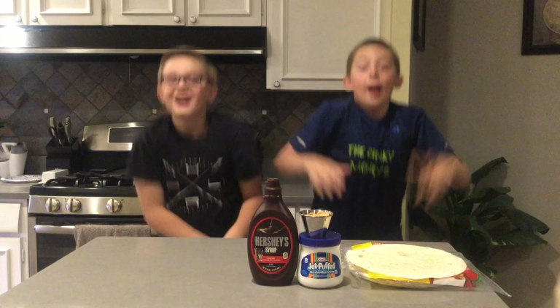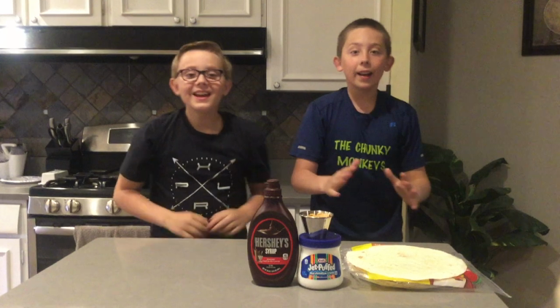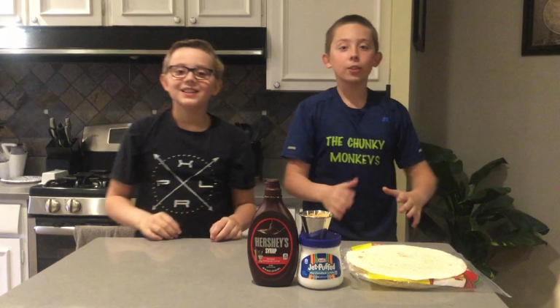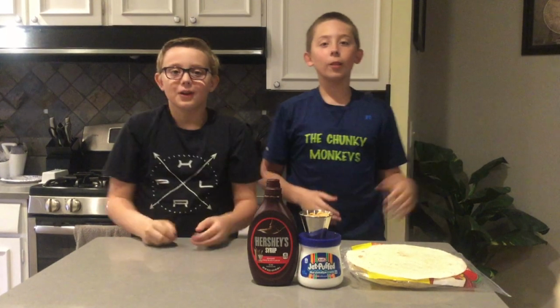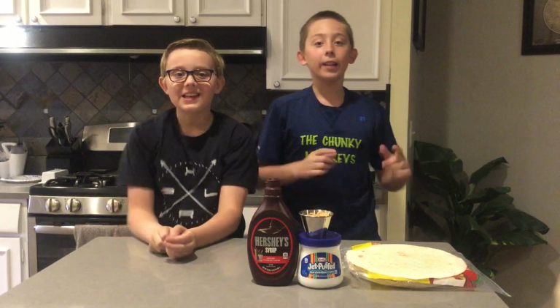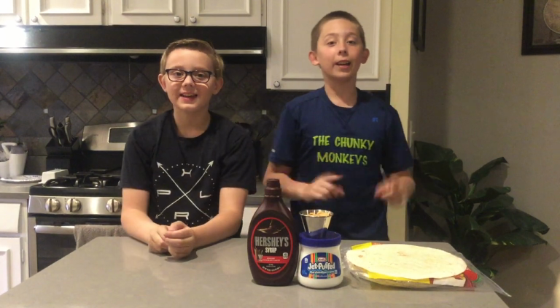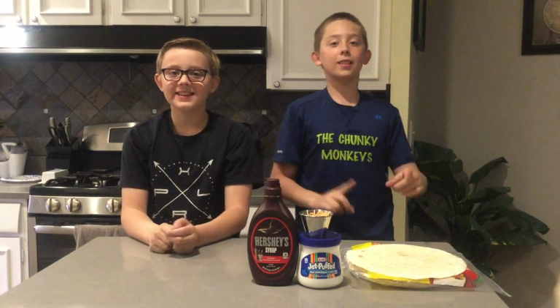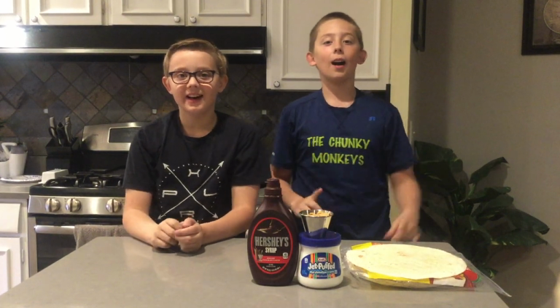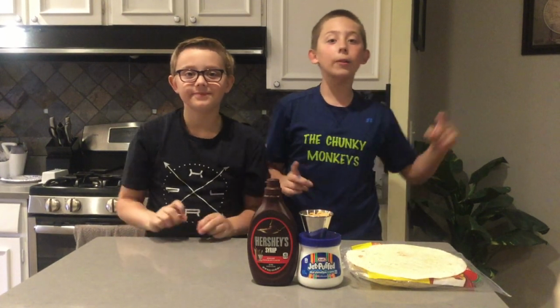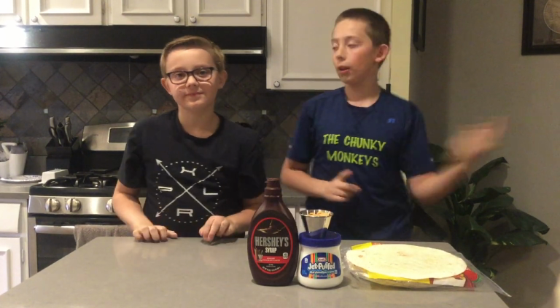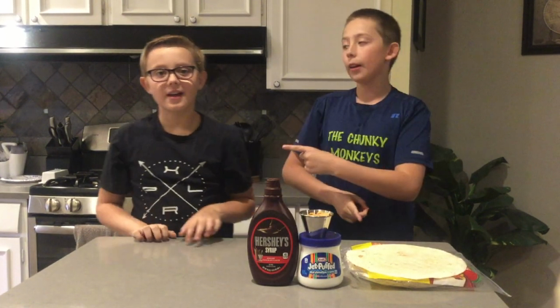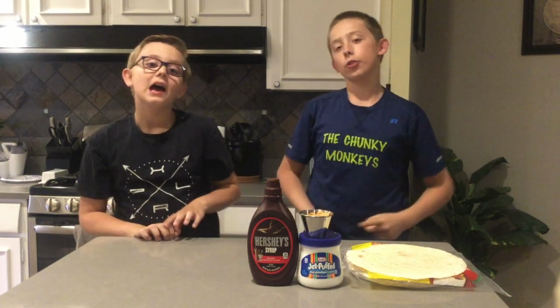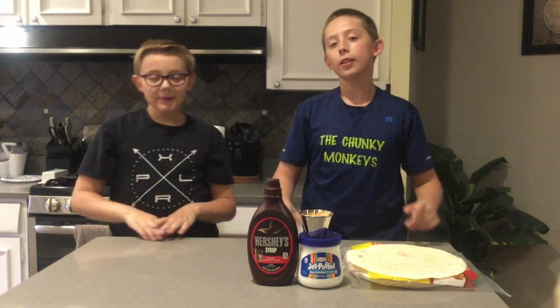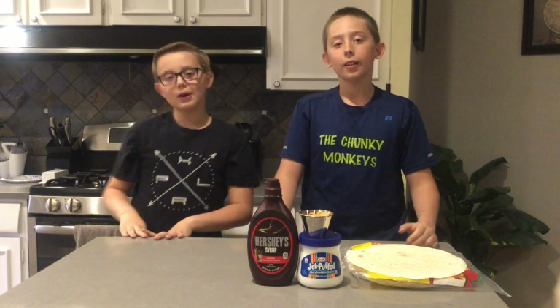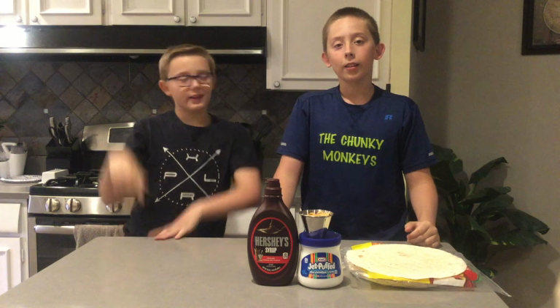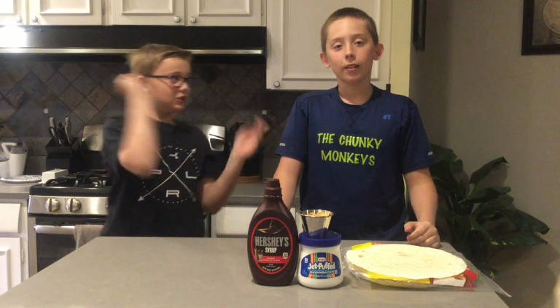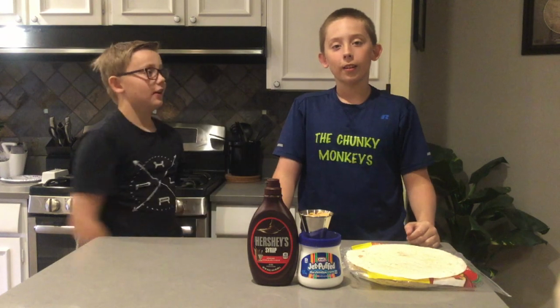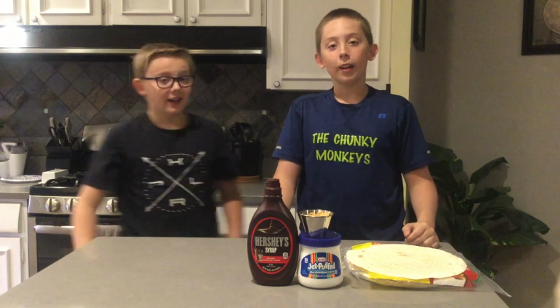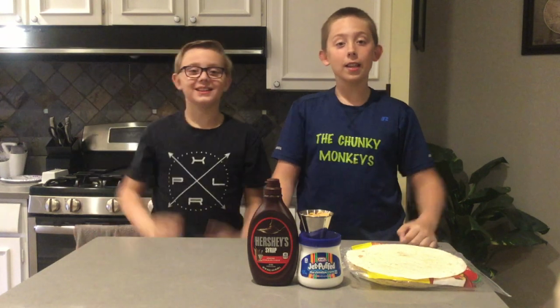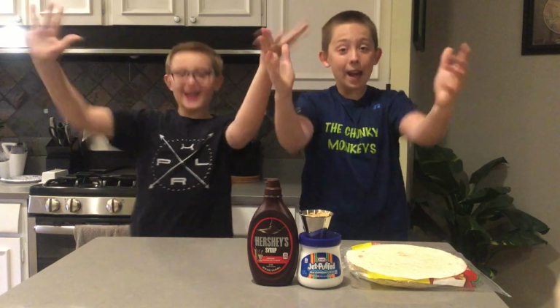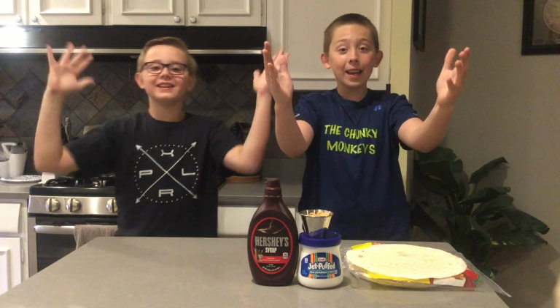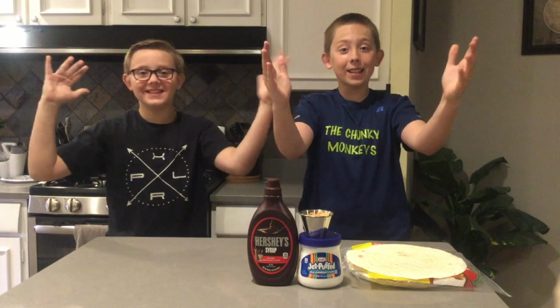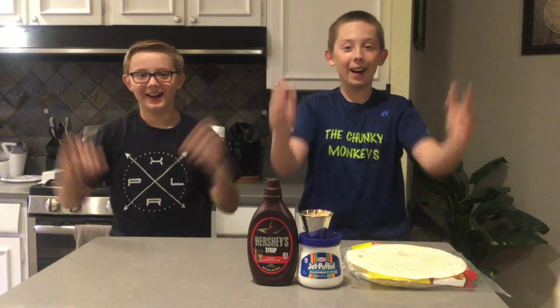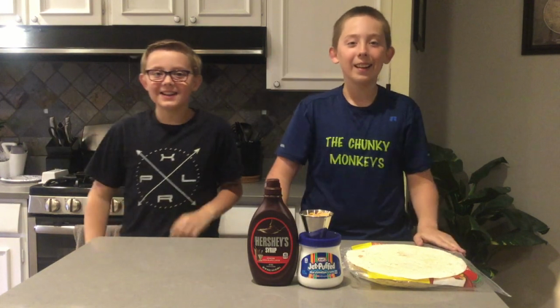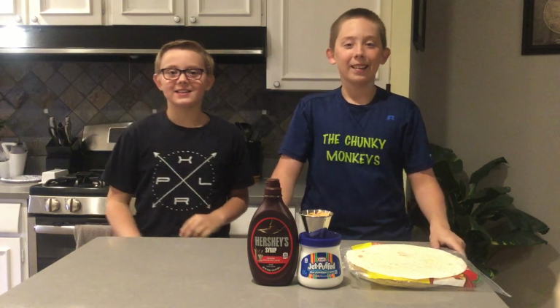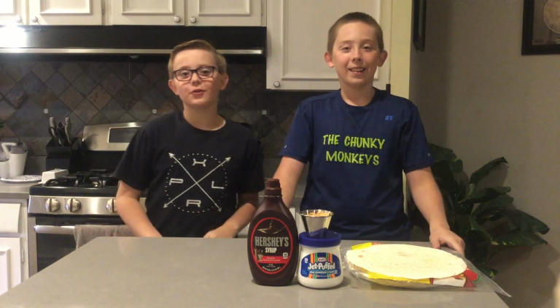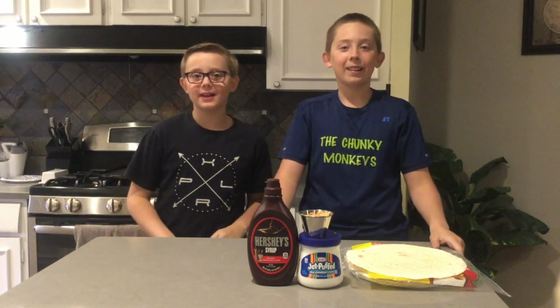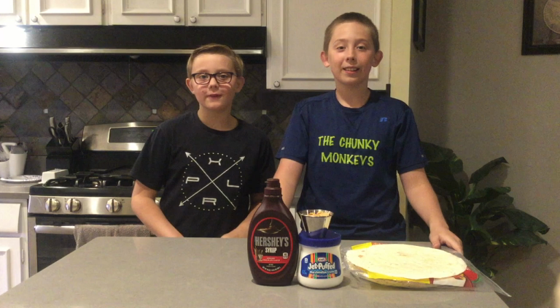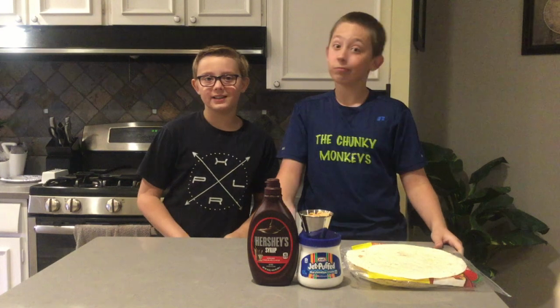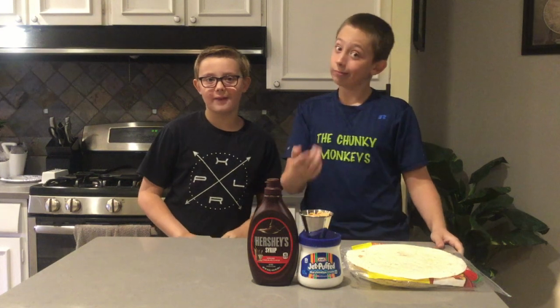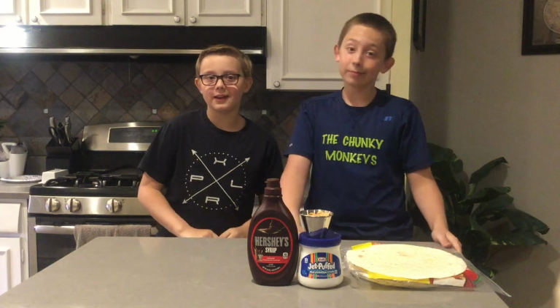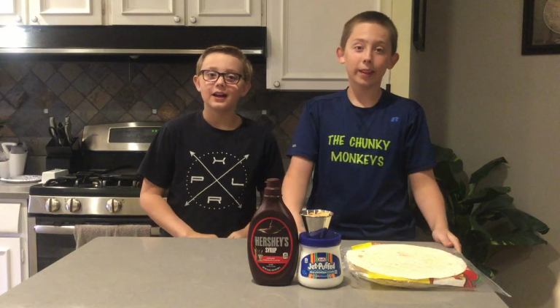Hey guys, welcome to Can It Quesadilla! I'm here with my older brother Andrew and my older brother Joshua. This is Can It Quesadilla, a channel where we make different quesadillas every video and see if the ingredients can or can't quesadilla.